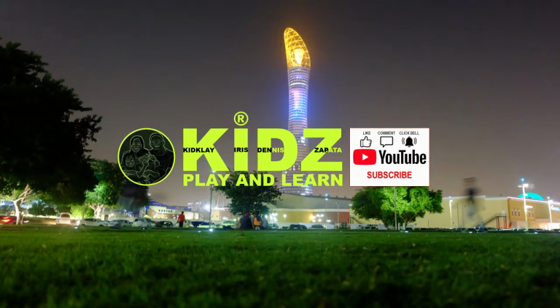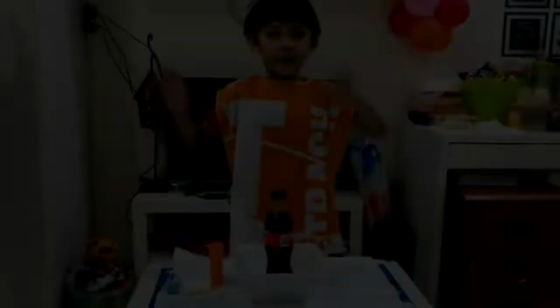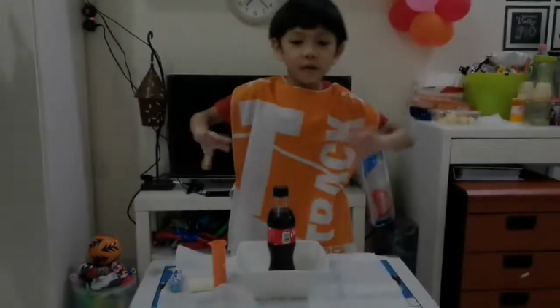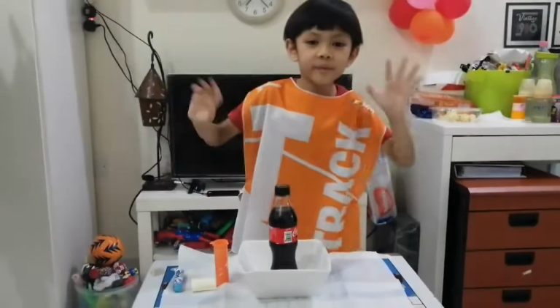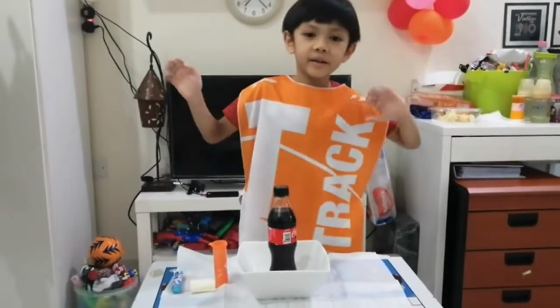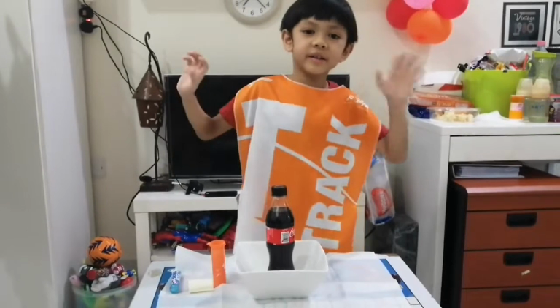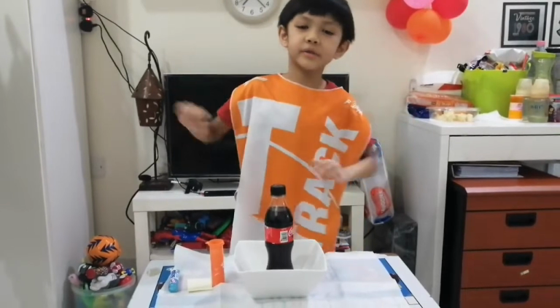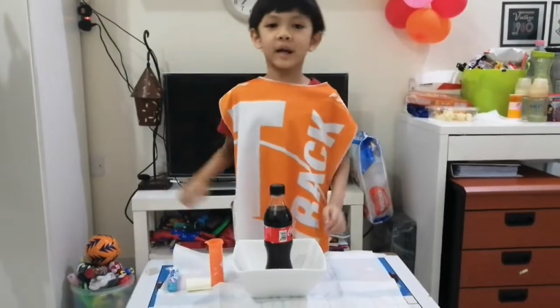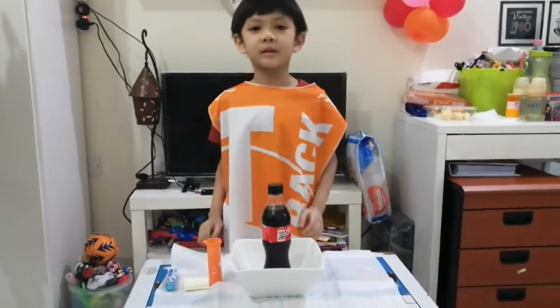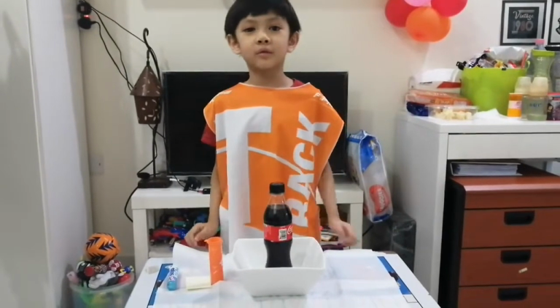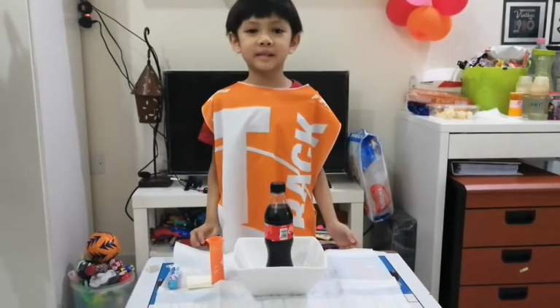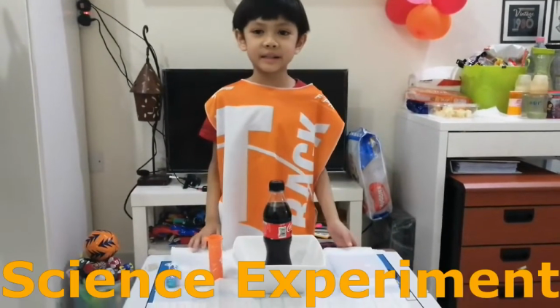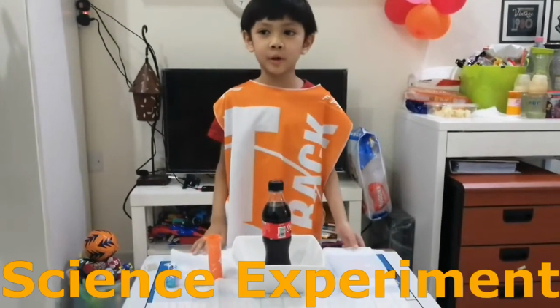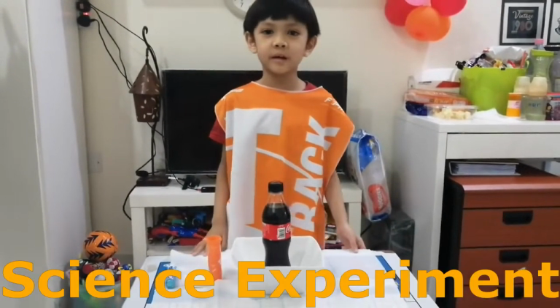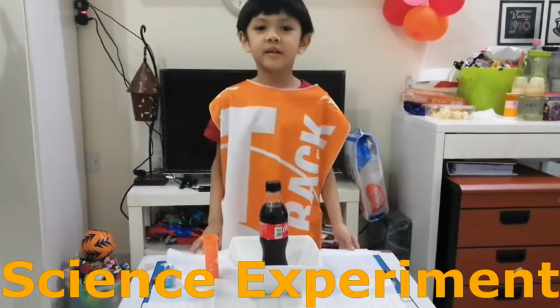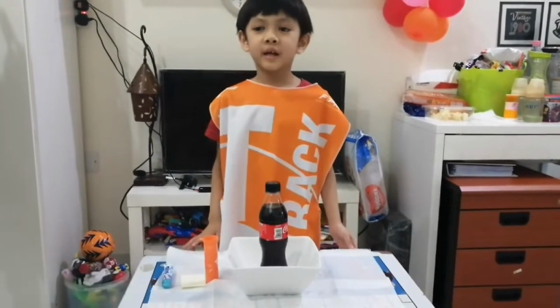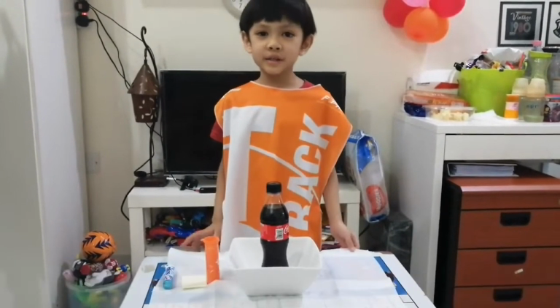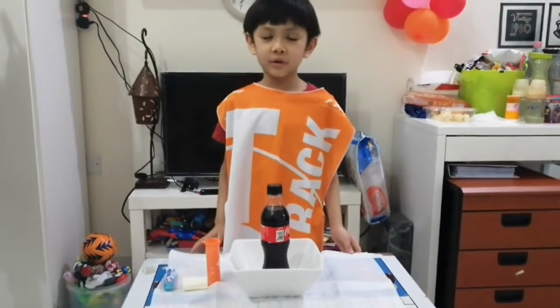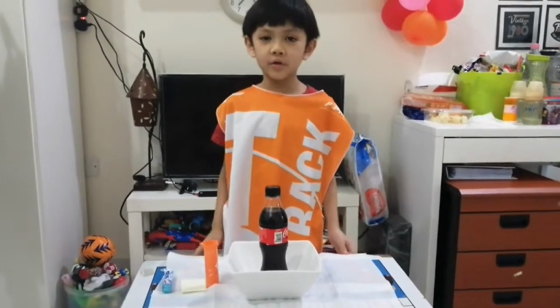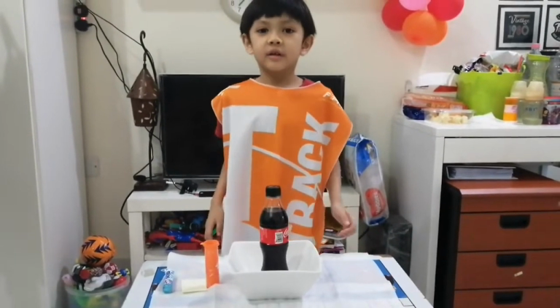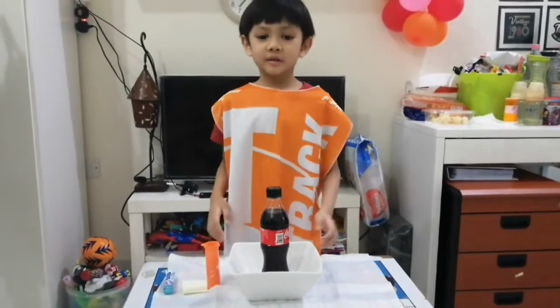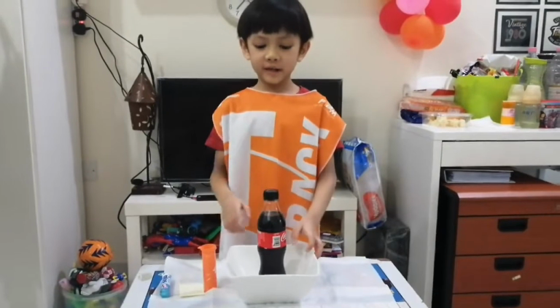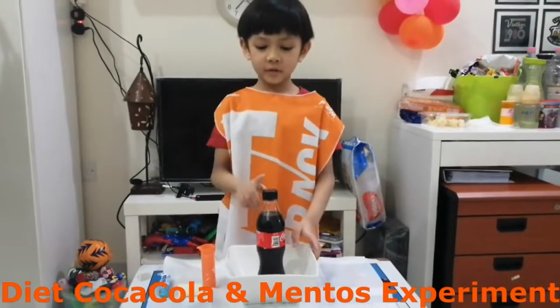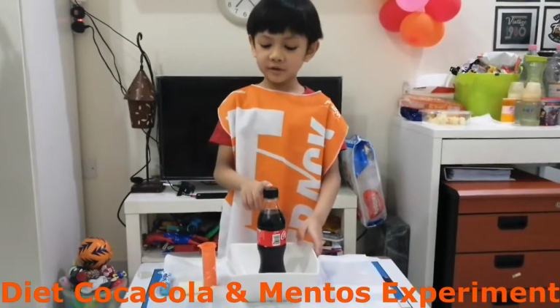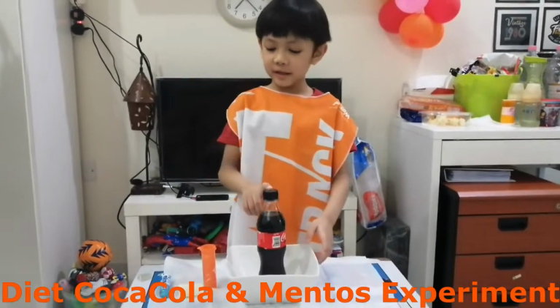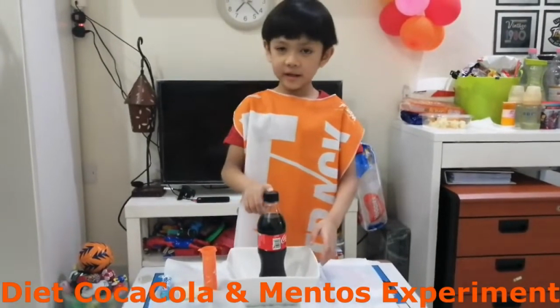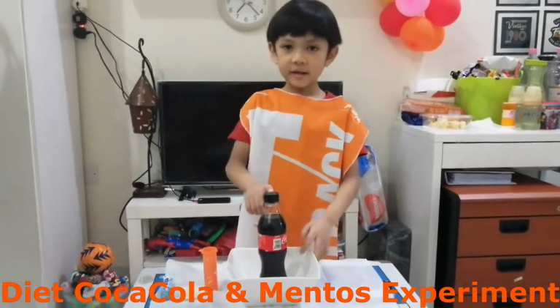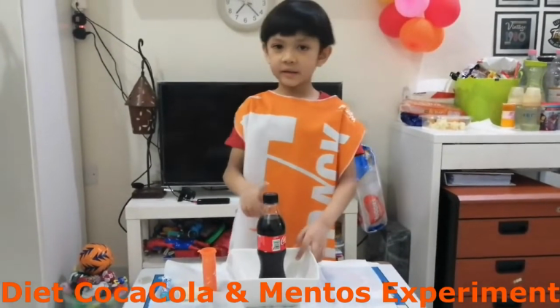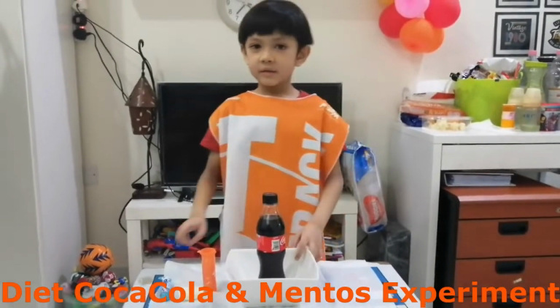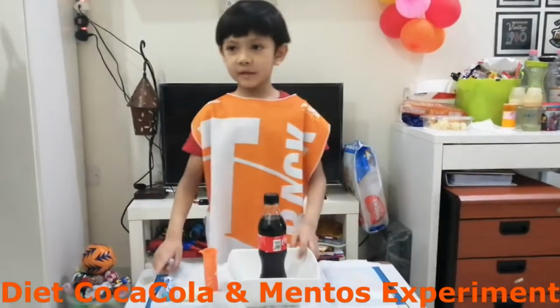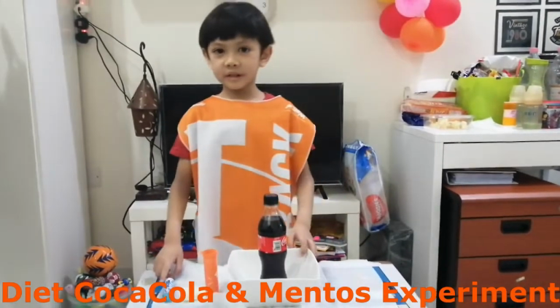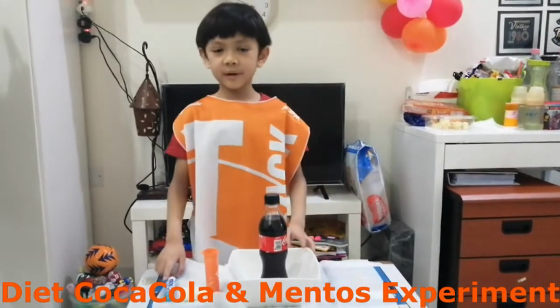Hello everybody! Today I'm going to do a science experiment. It is called the Diet Coca-Cola and Mentos Experiment.